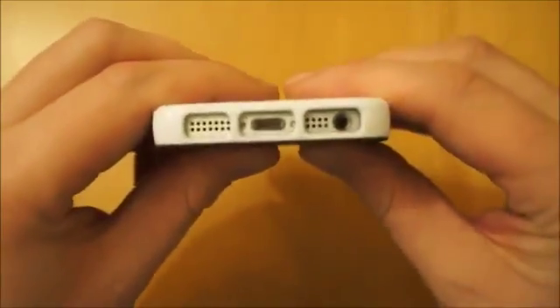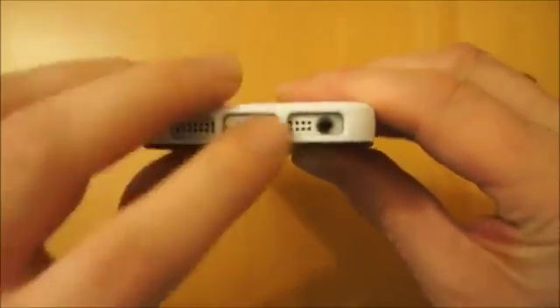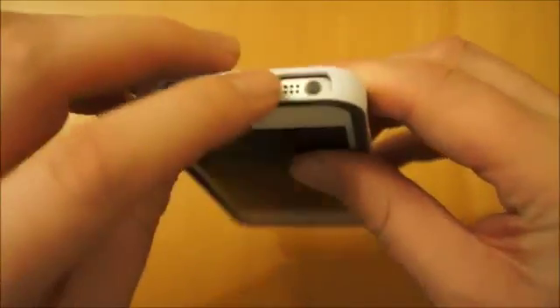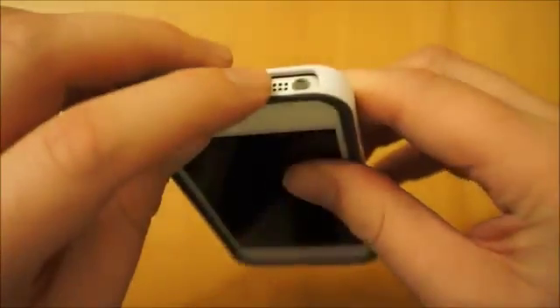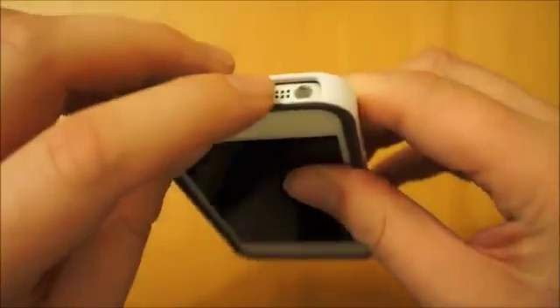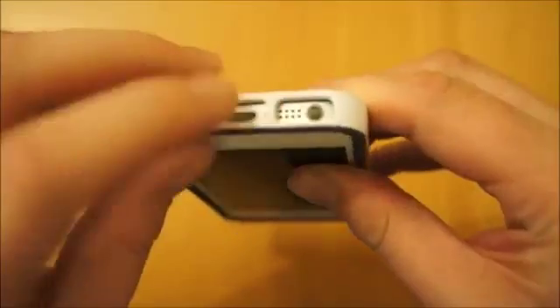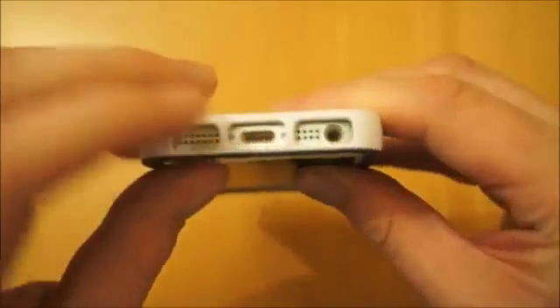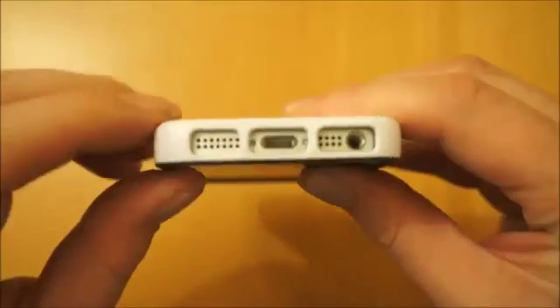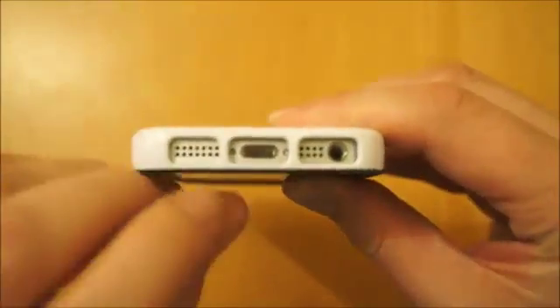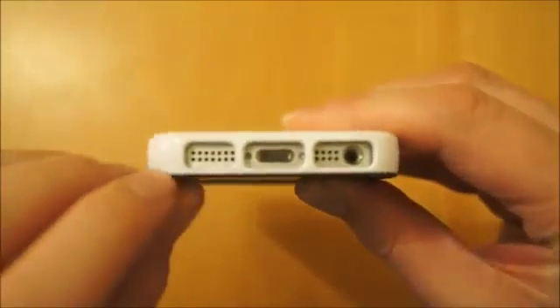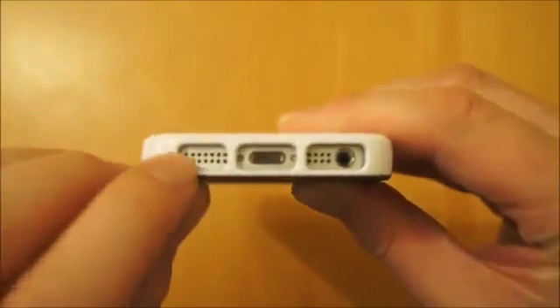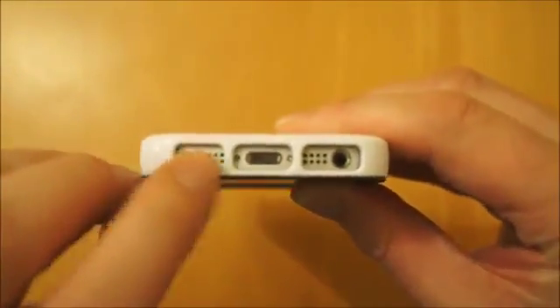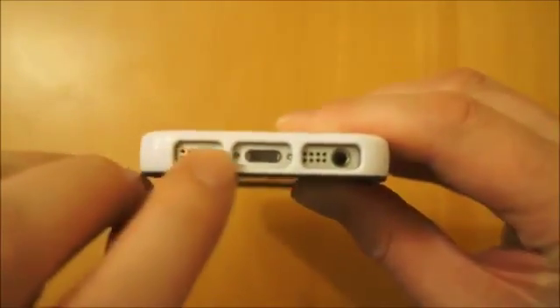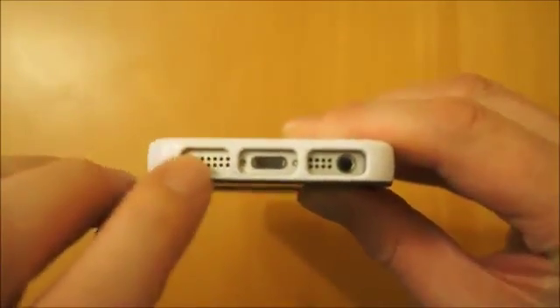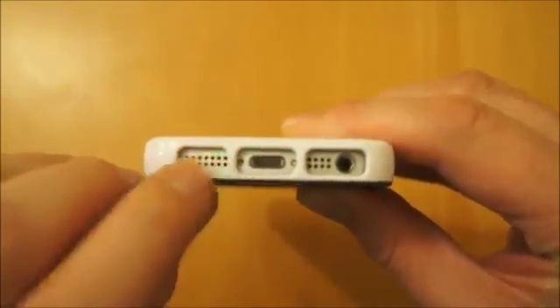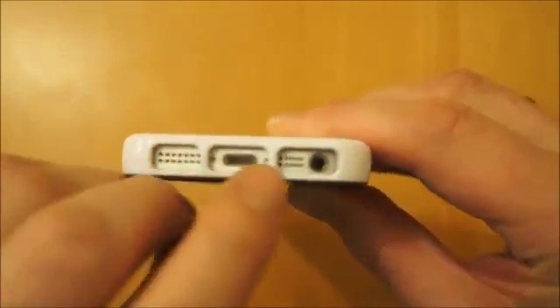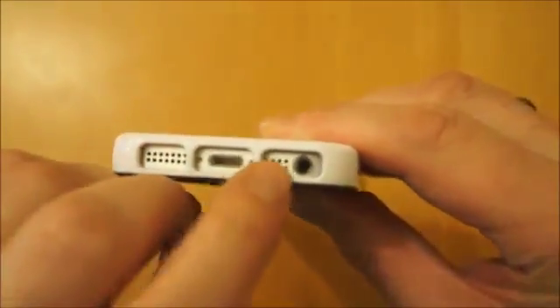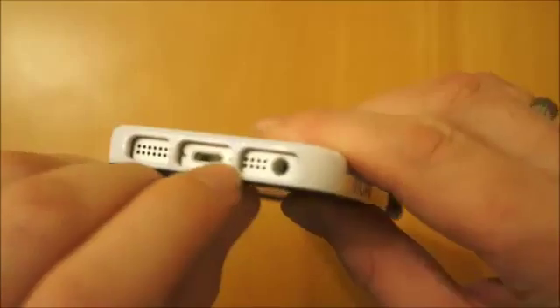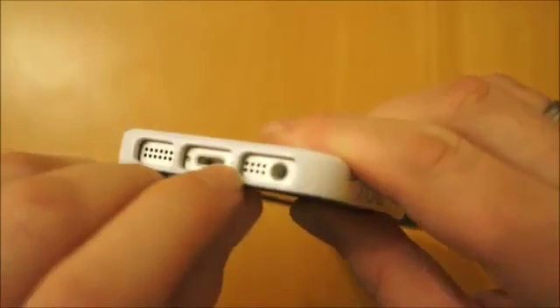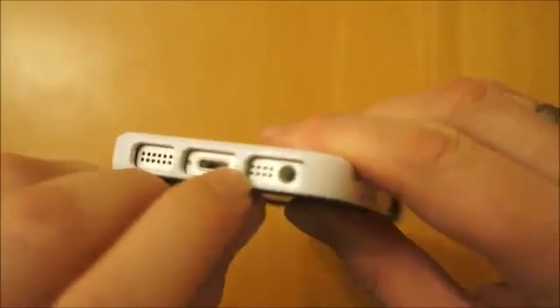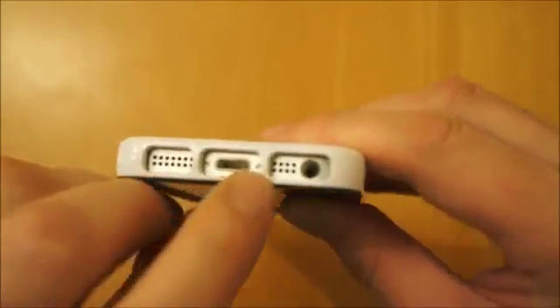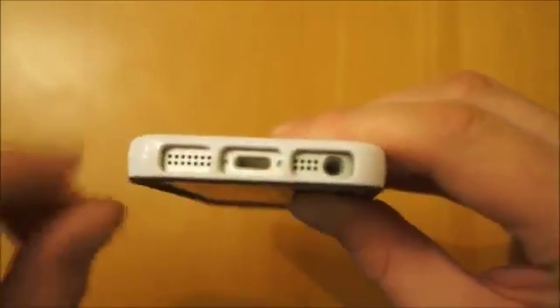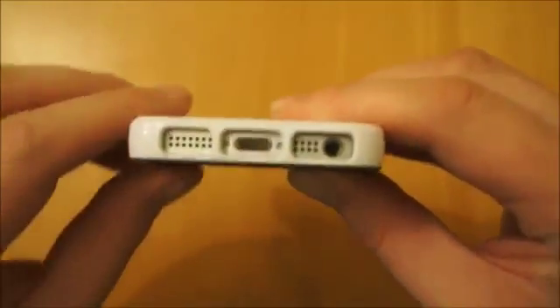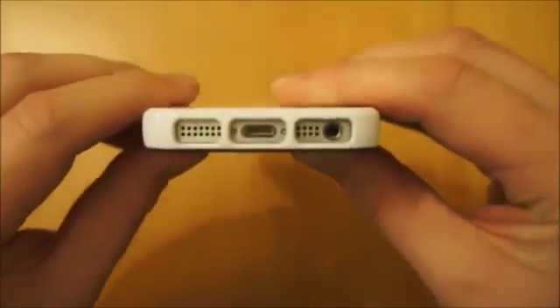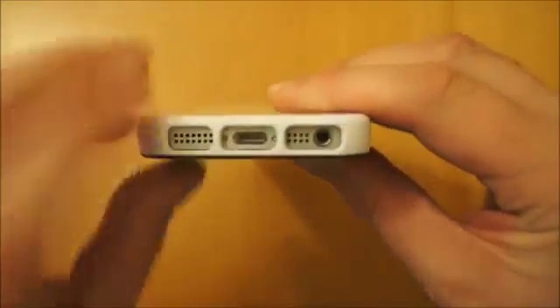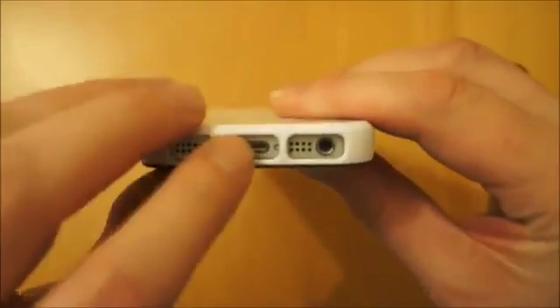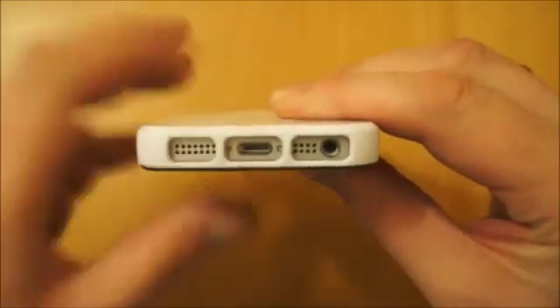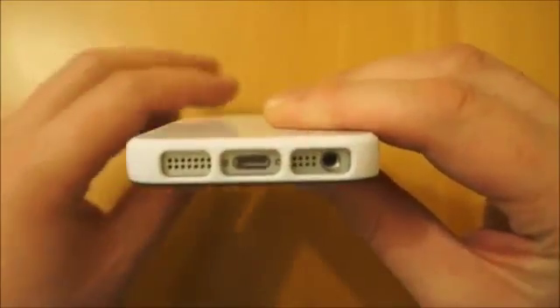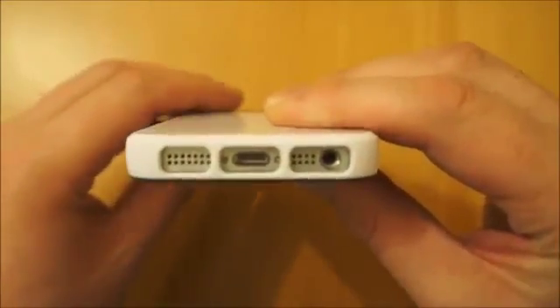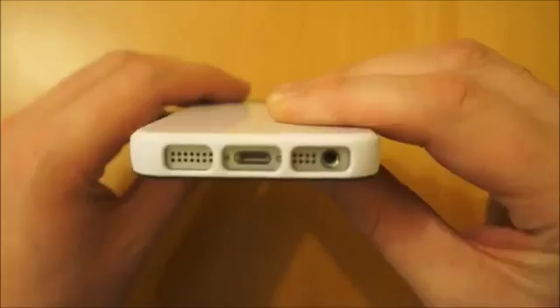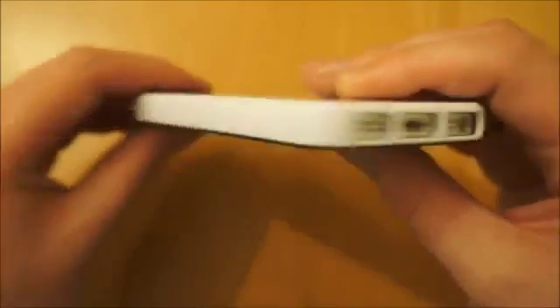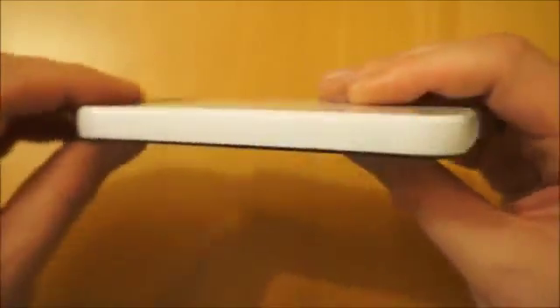At the bottom you've got decent access to the 3.5mm jack. The loudspeaker is fairly open. The microphone is slightly restricted but not enough to cause any issues, and you've got clear access to the lightning port on the bottom.